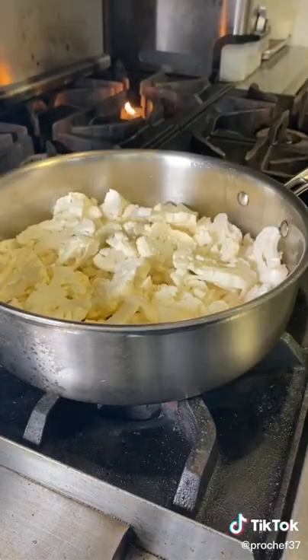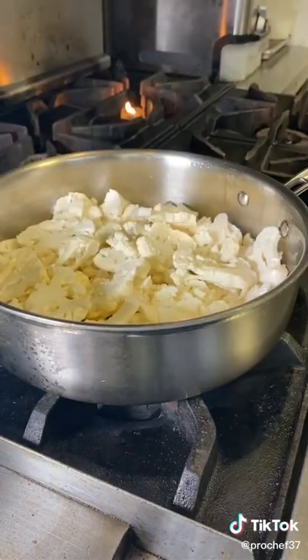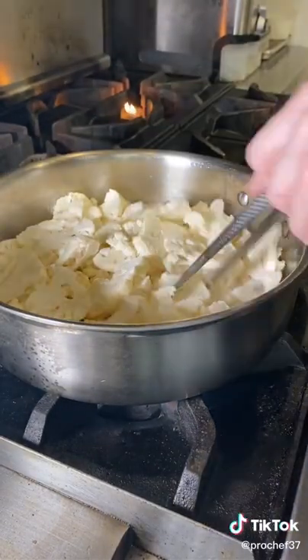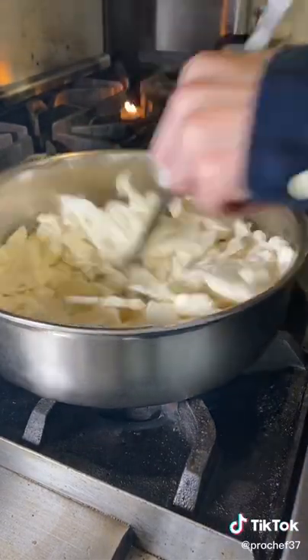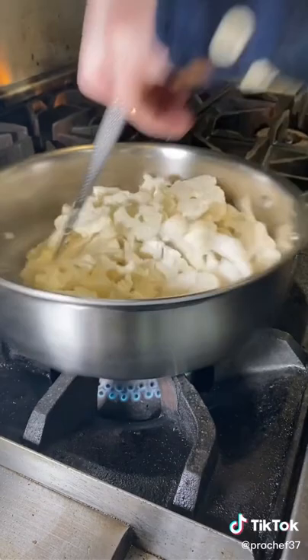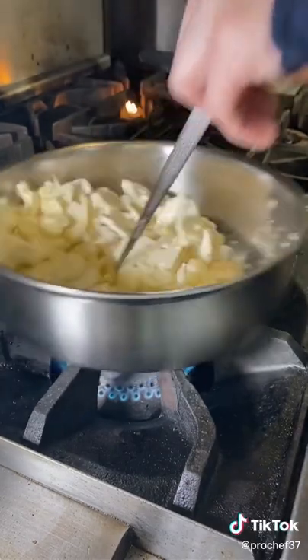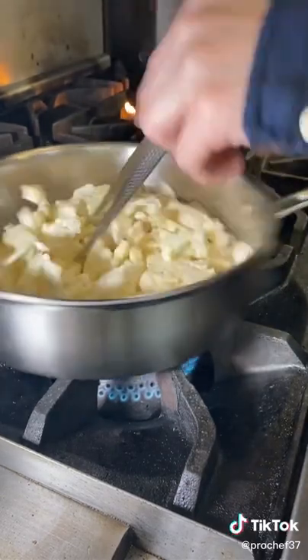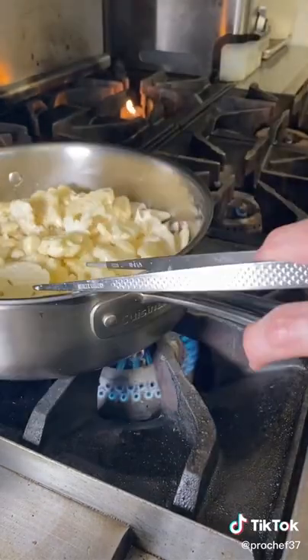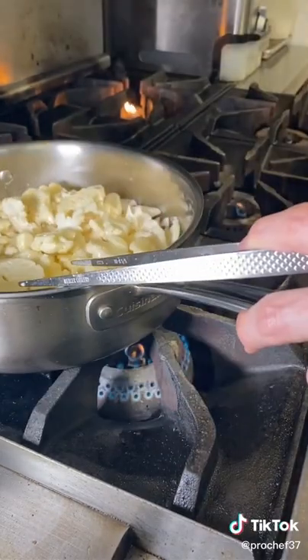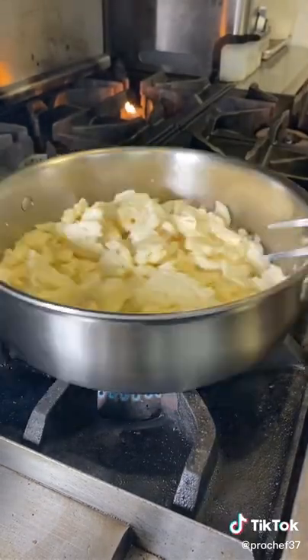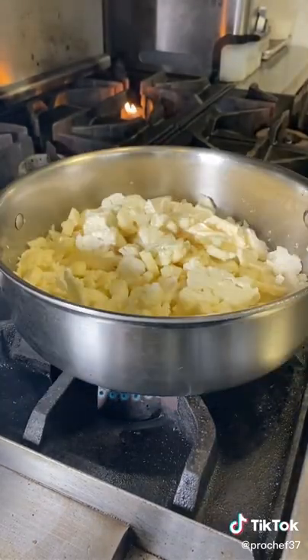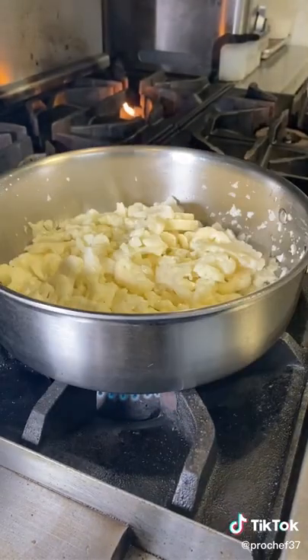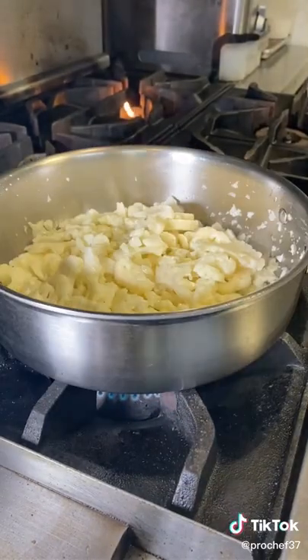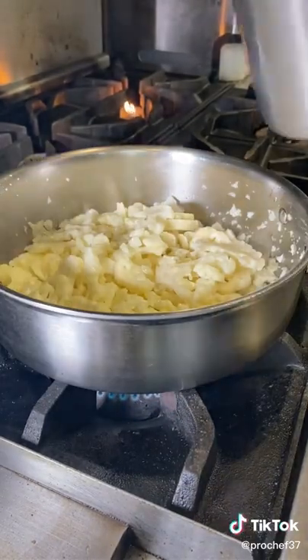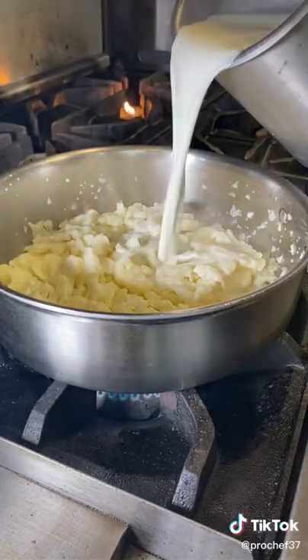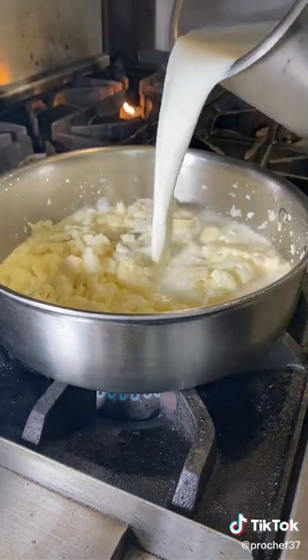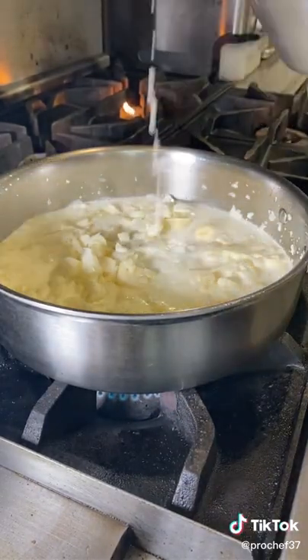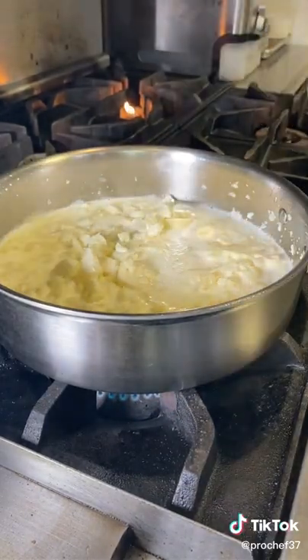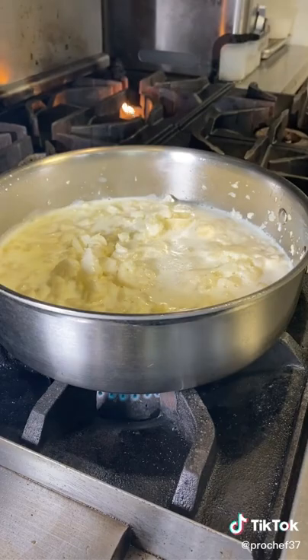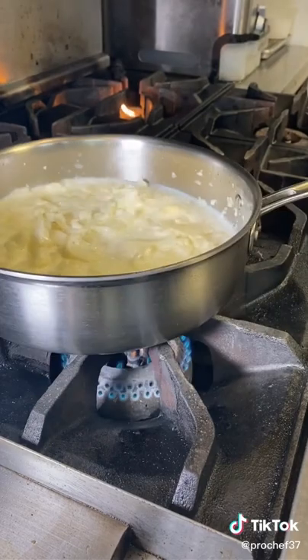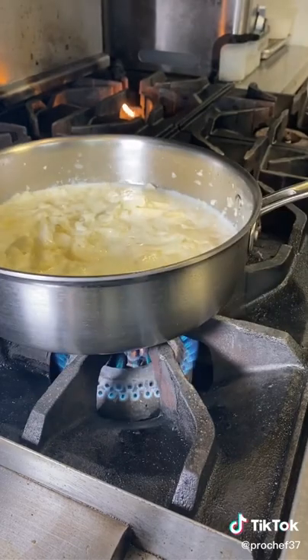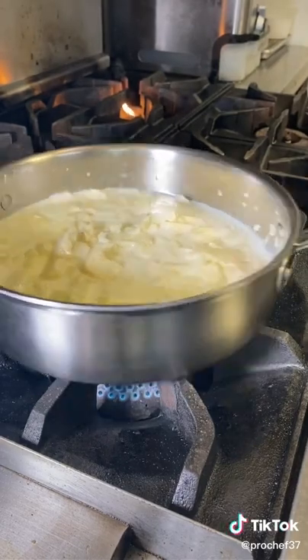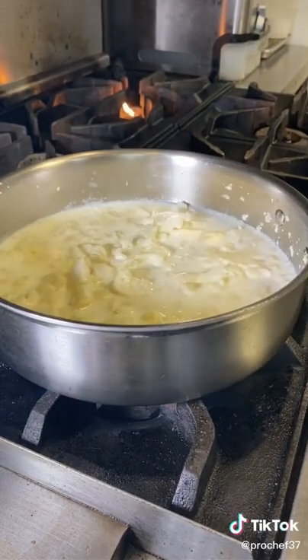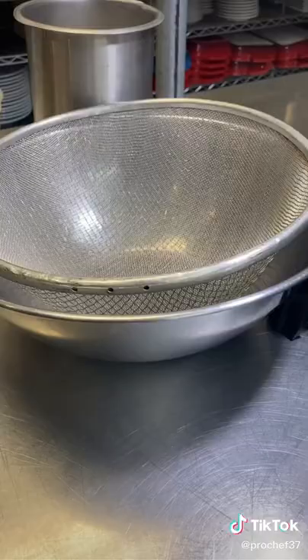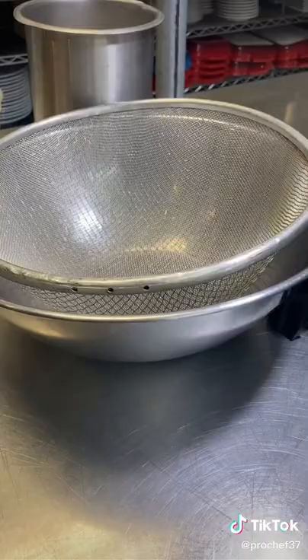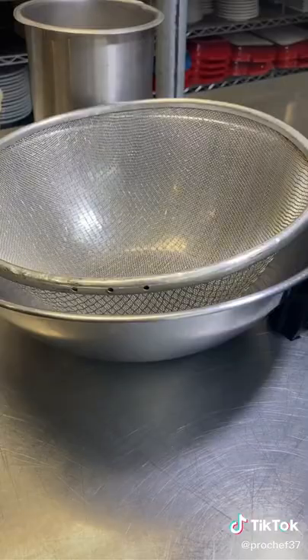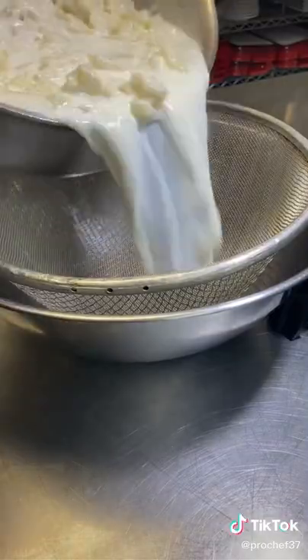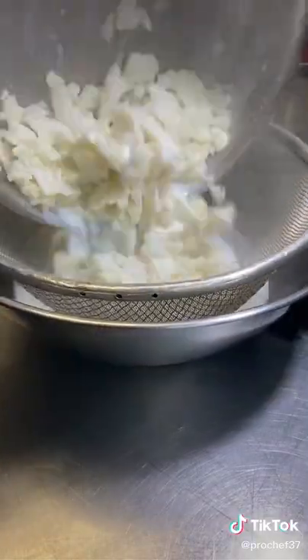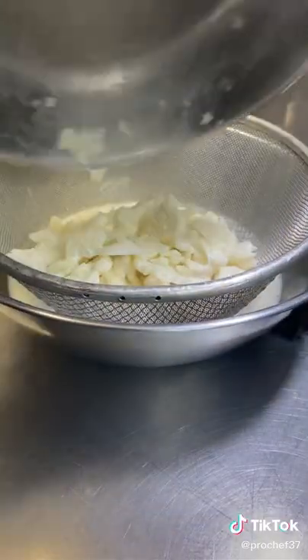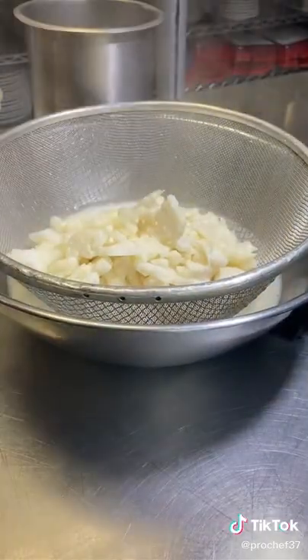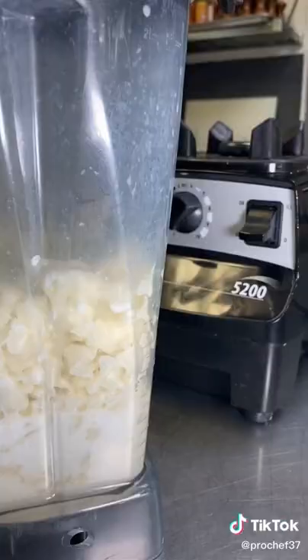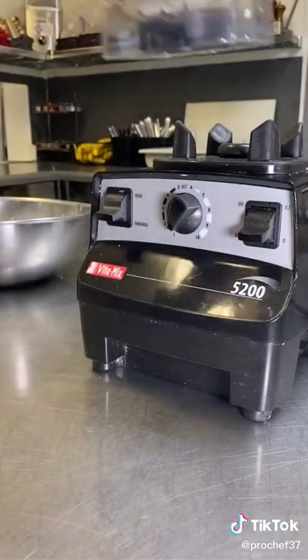Once the cauliflower is slightly softened — not super soft at this point because we are going to soften it a little bit more — go ahead and add in some milk, just enough to cover or get really close to the top. Simmer for about five minutes on medium-low.